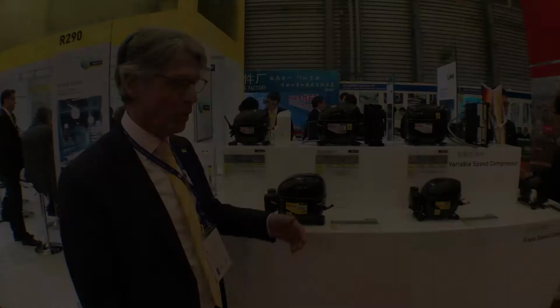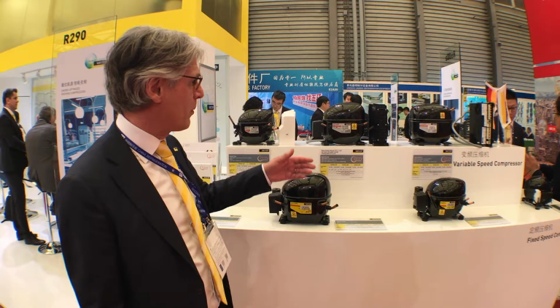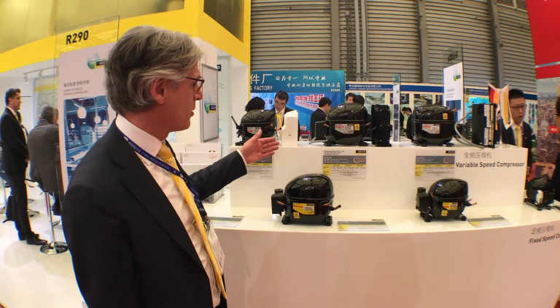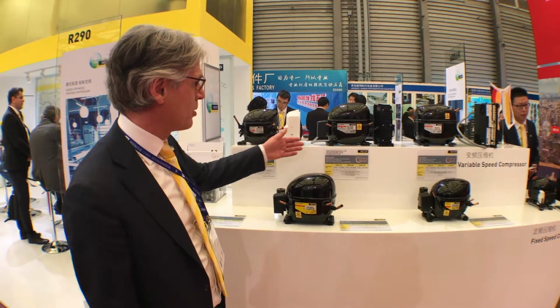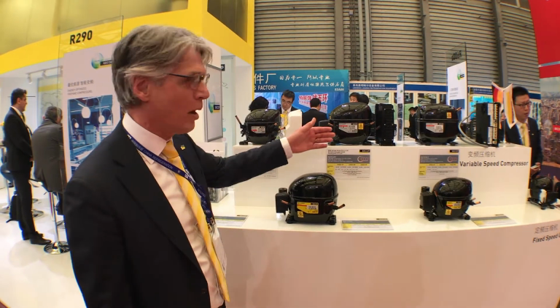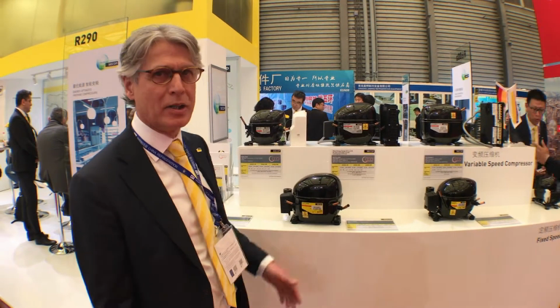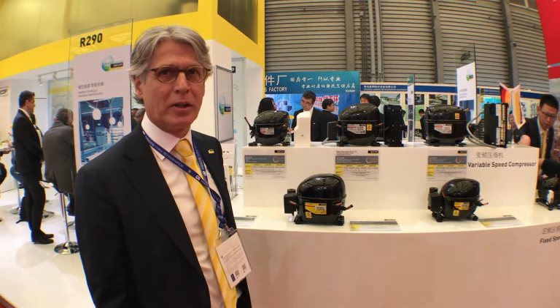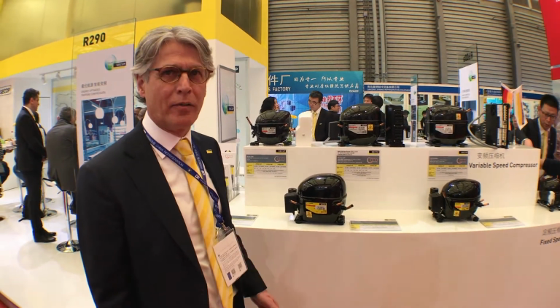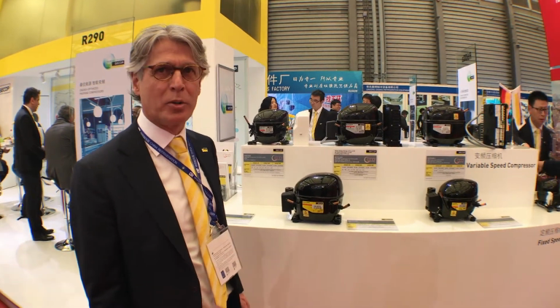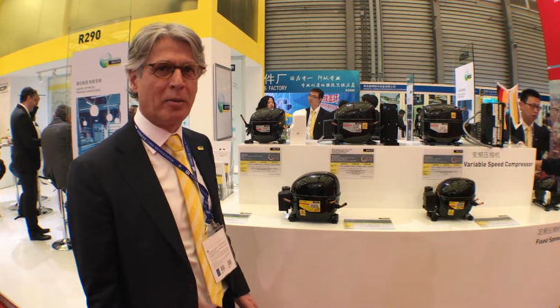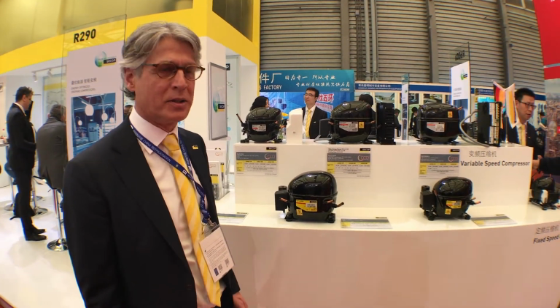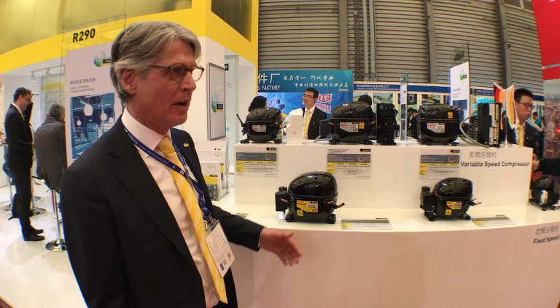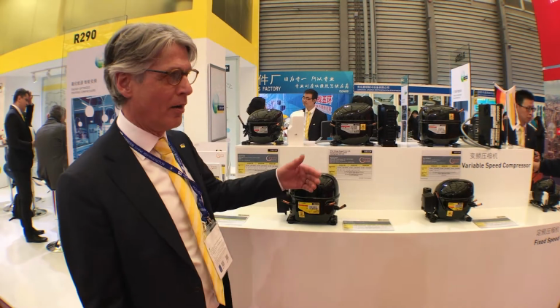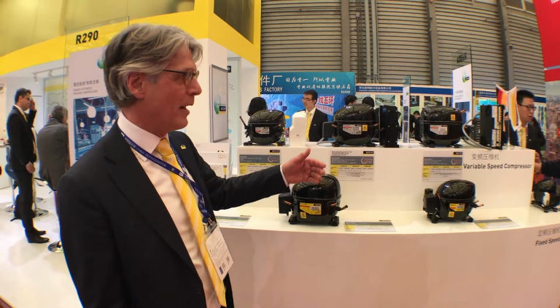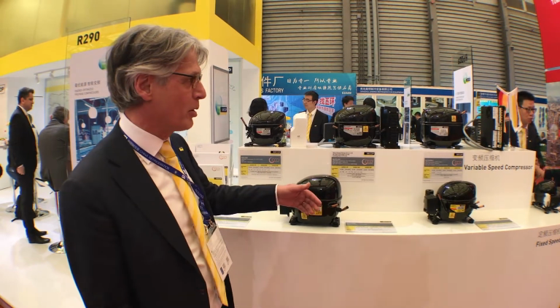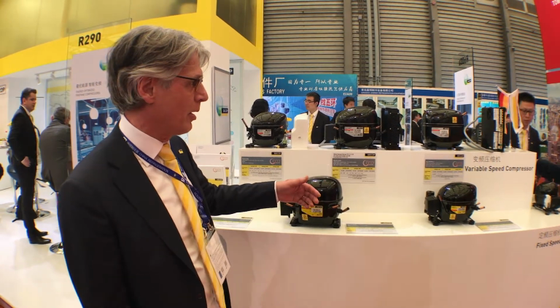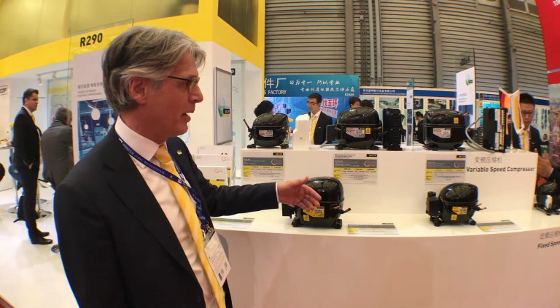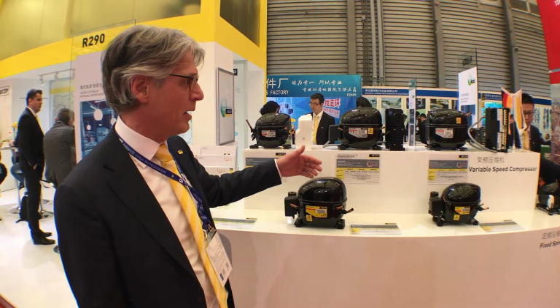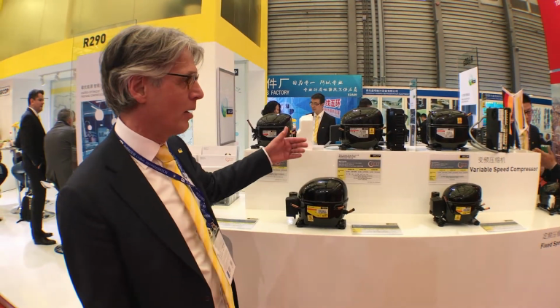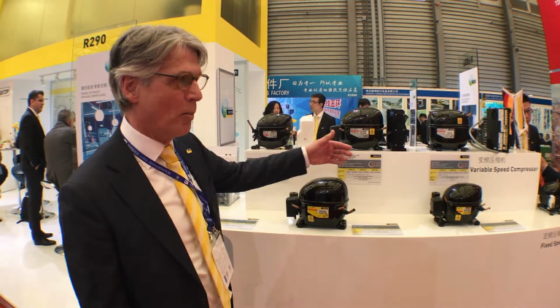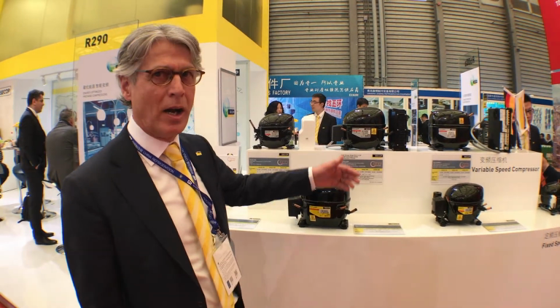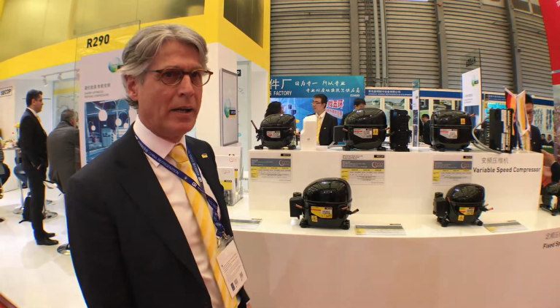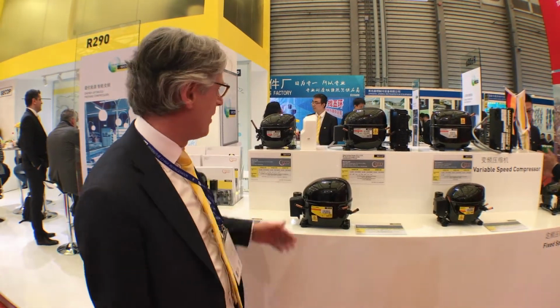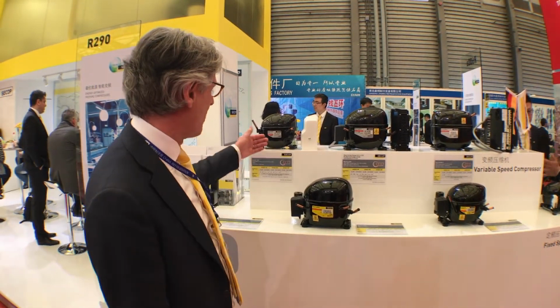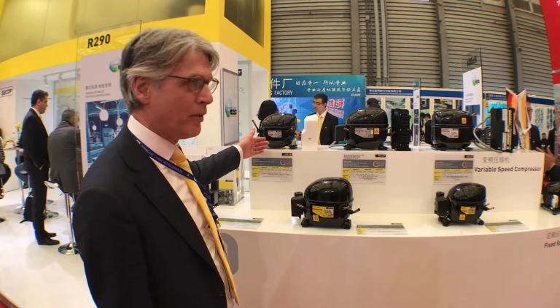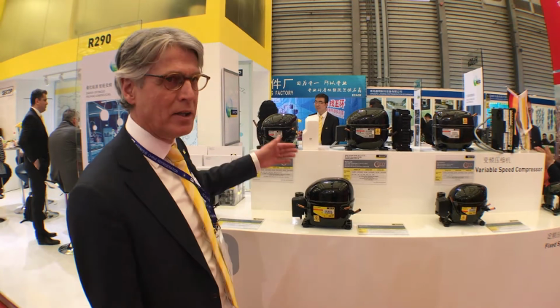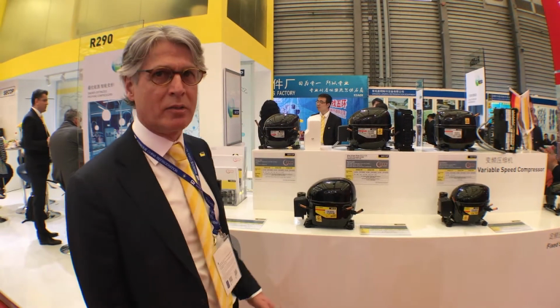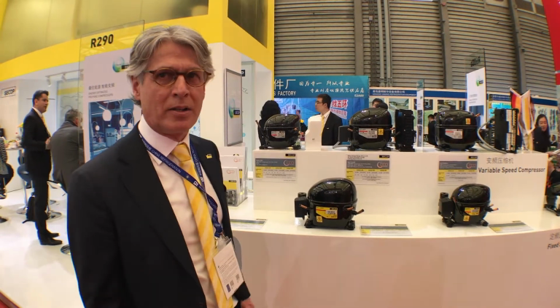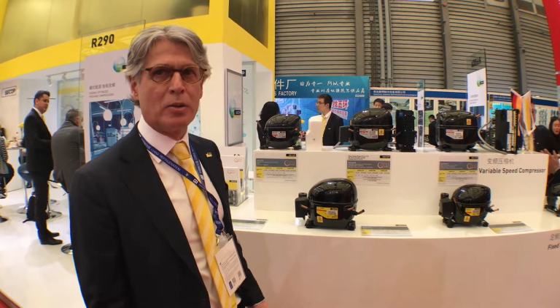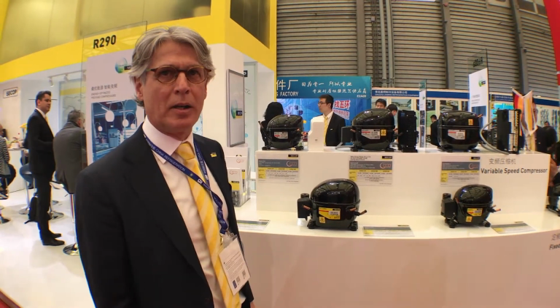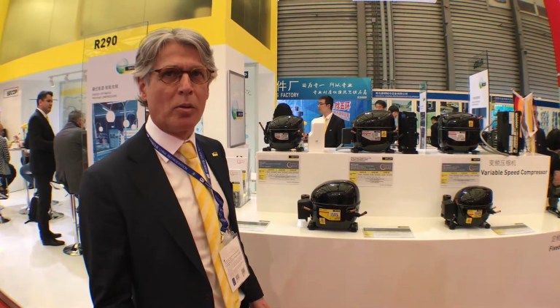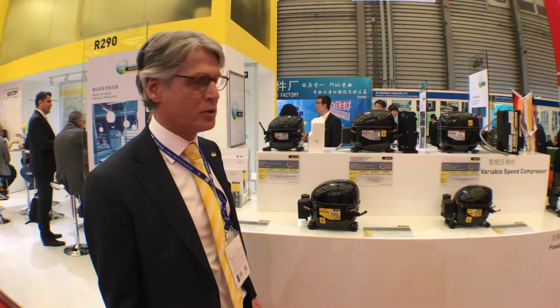First of all, we would like to show you our latest novelties on the variable speed compressors for the light commercial industry, all based on the R290, on the DLV range,